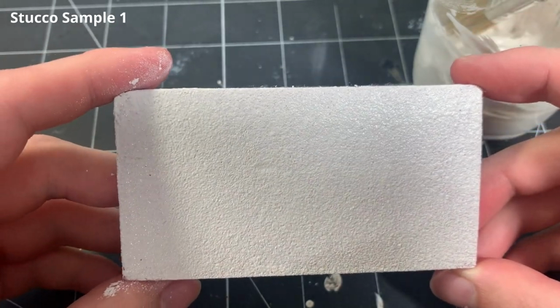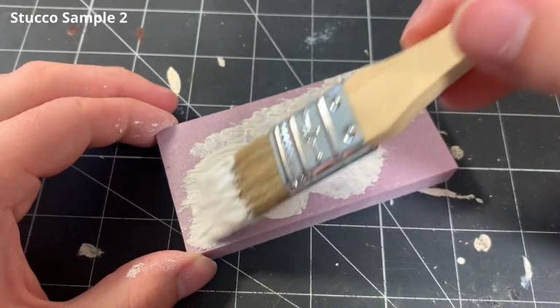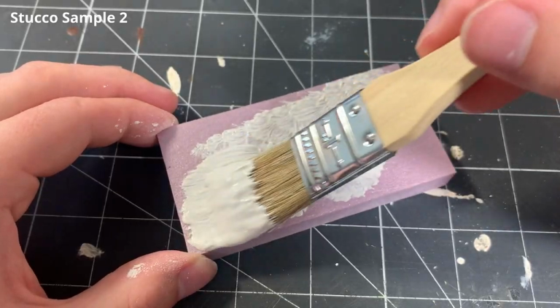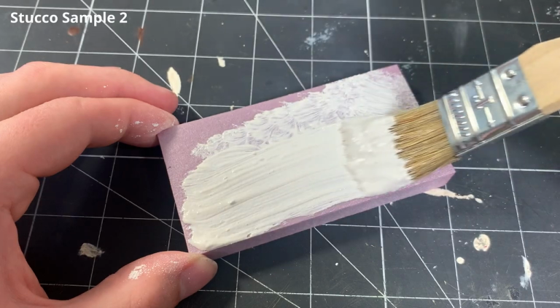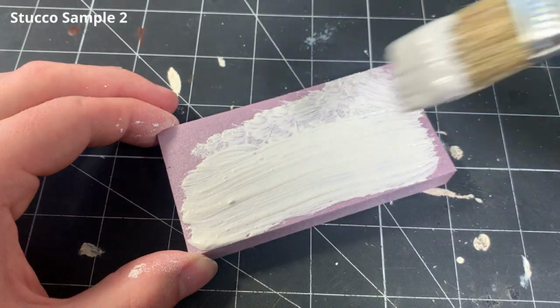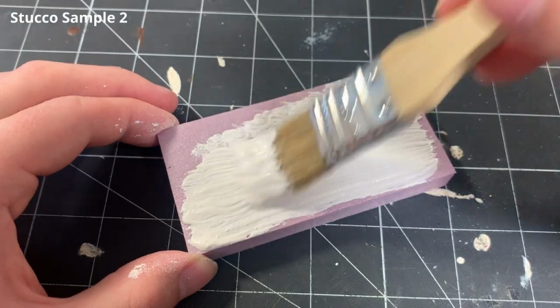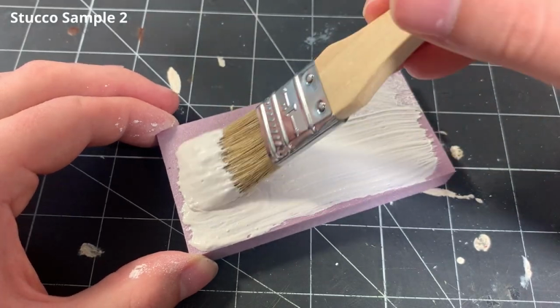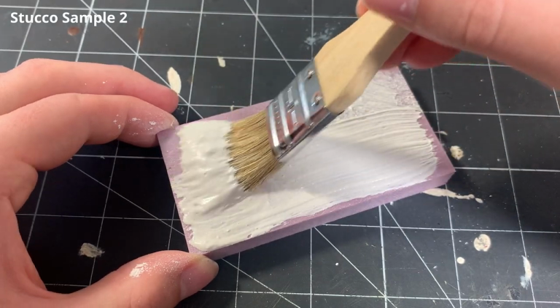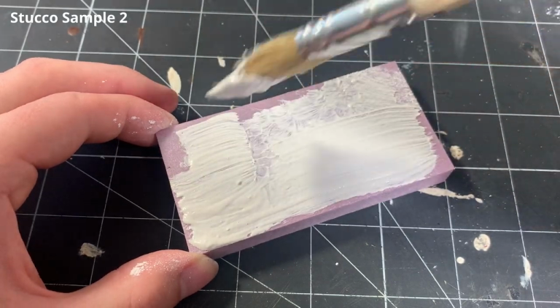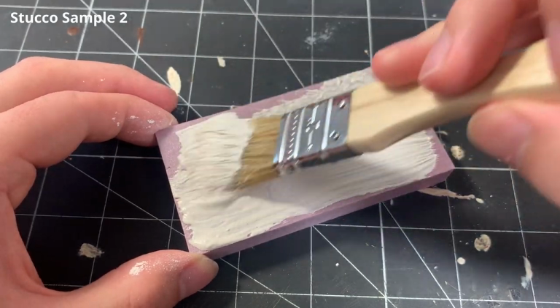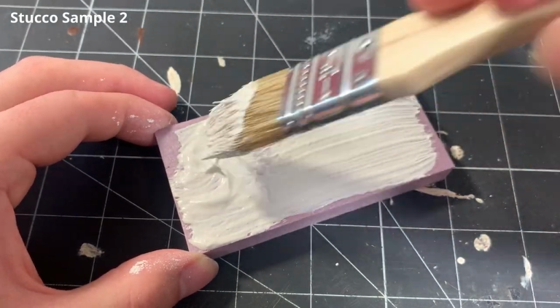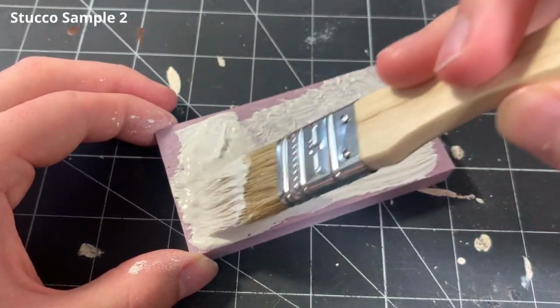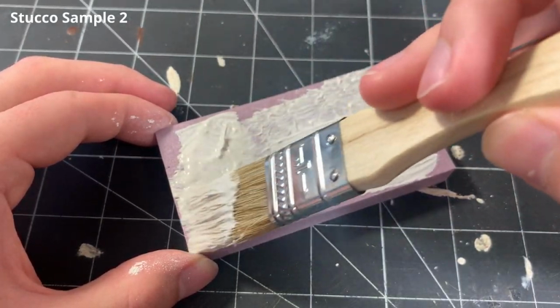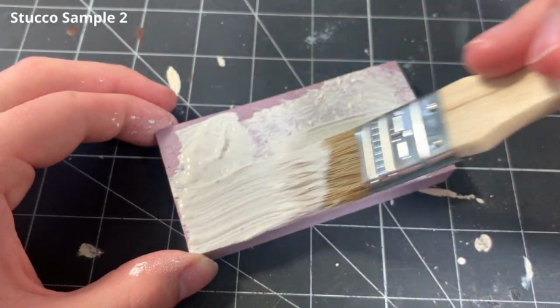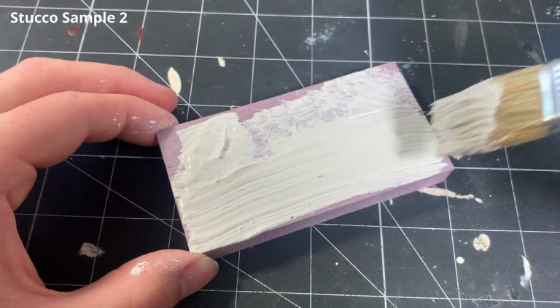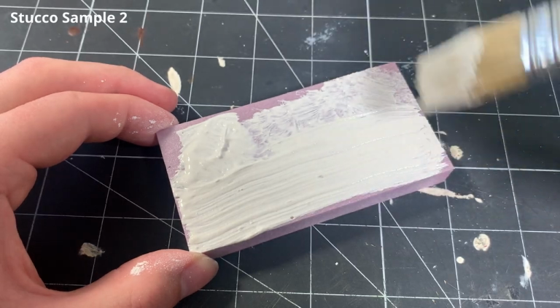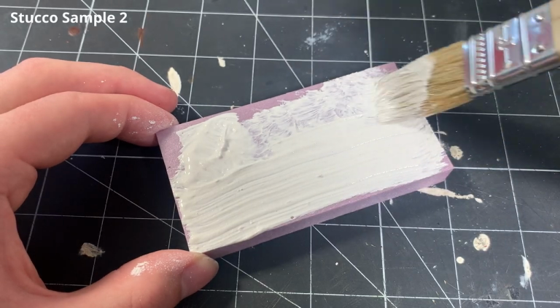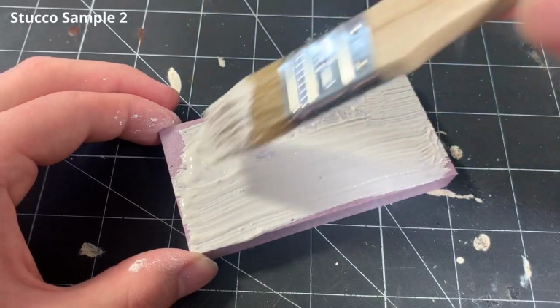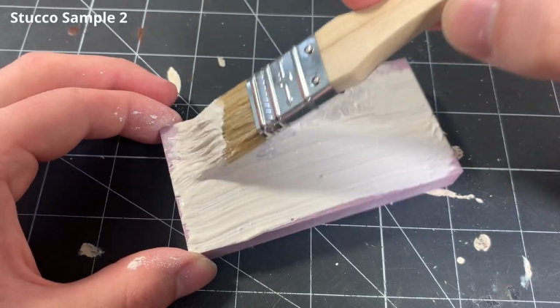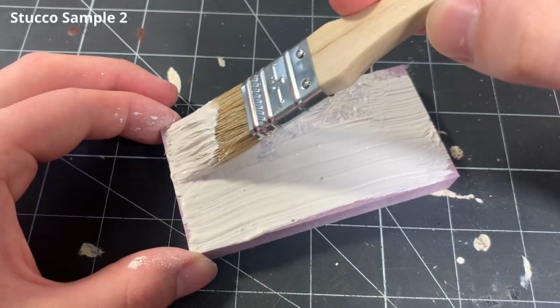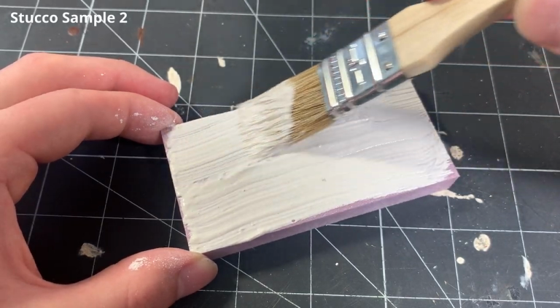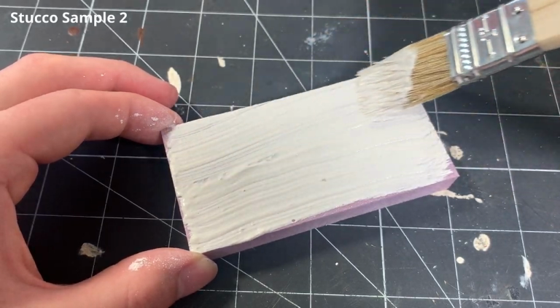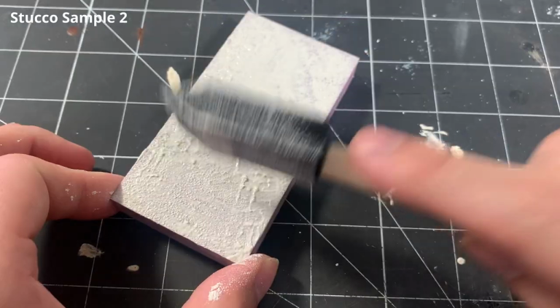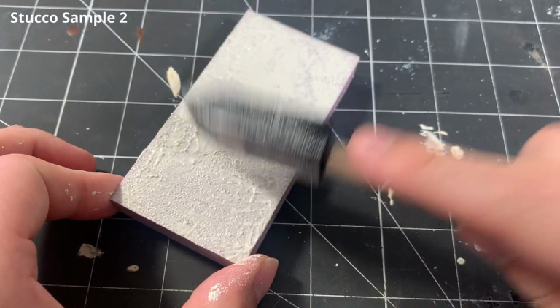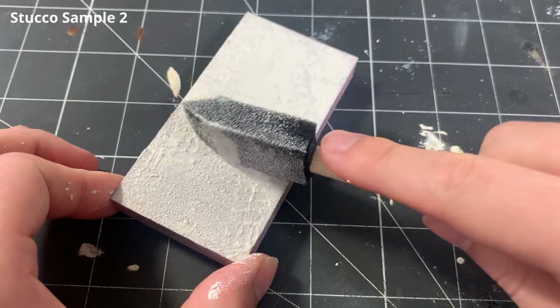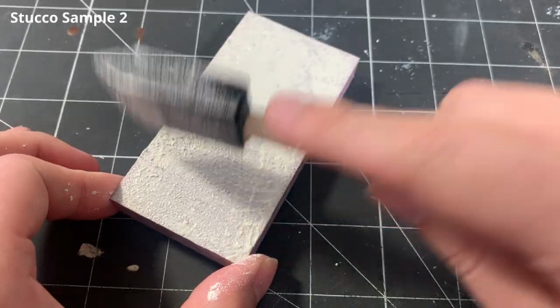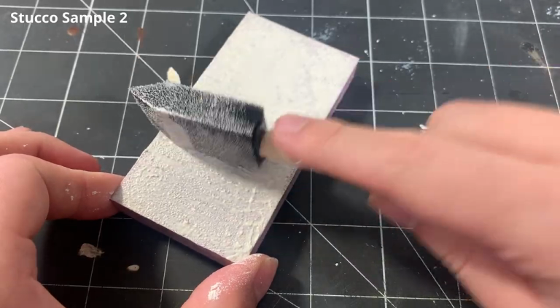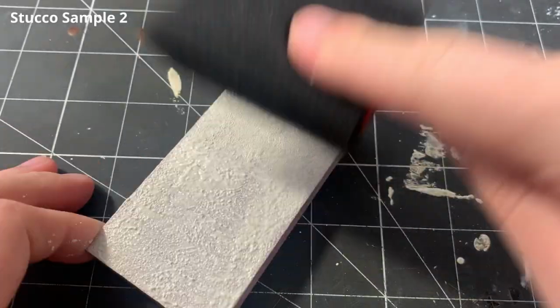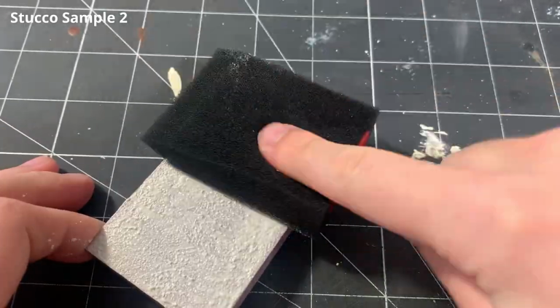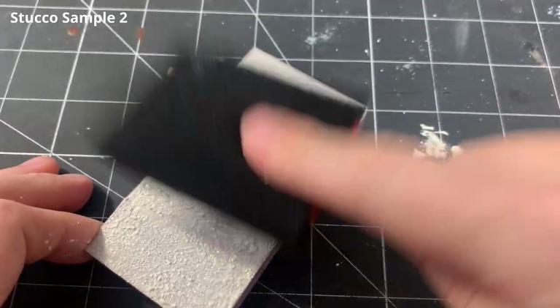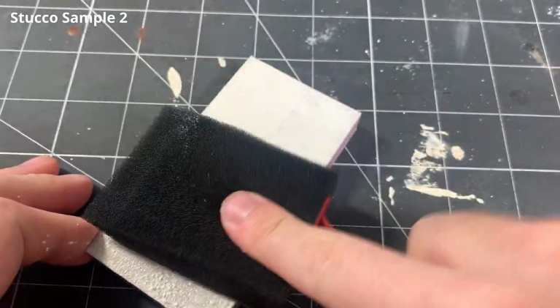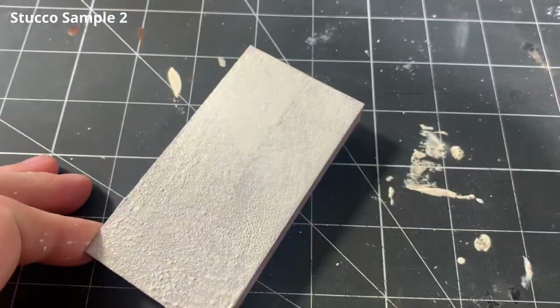For the second sample, I want to go for a more handmade look, so slightly less uniform than the first sample. However, the beginning steps are exactly the same. I spread the paste on with the brush, stipple it with a foam brush, and then stipple it again with the clean foam brush.